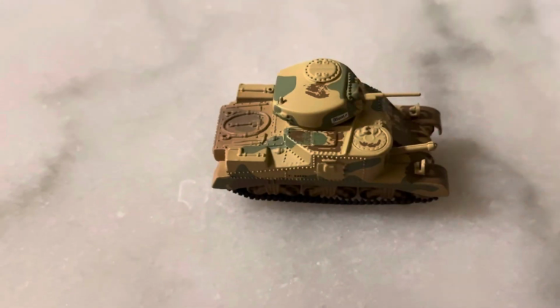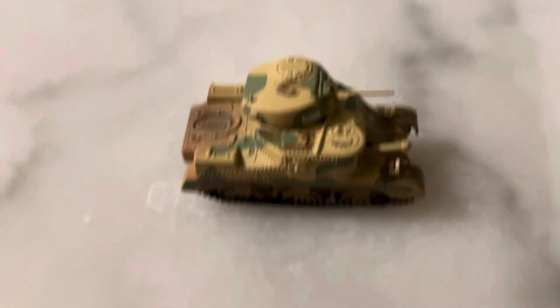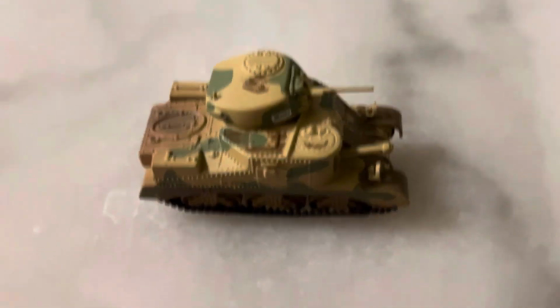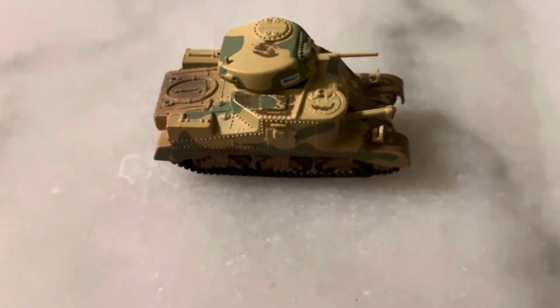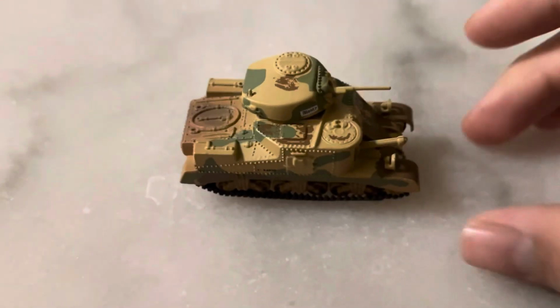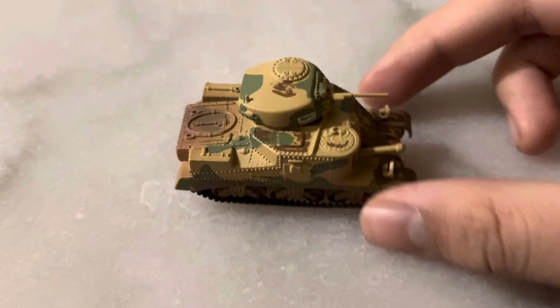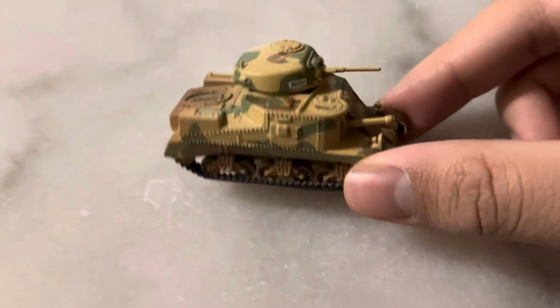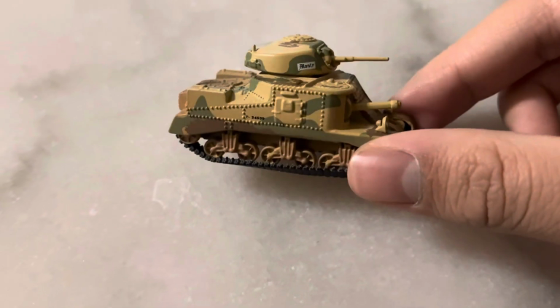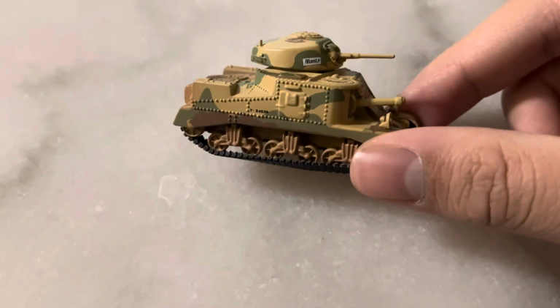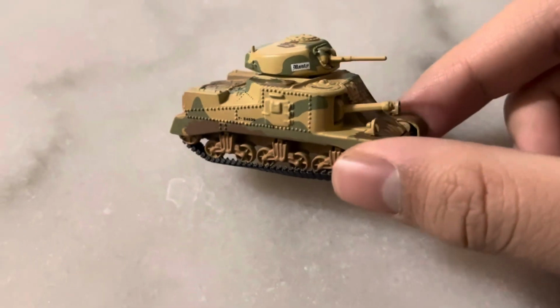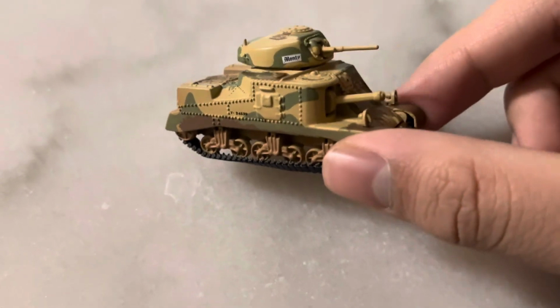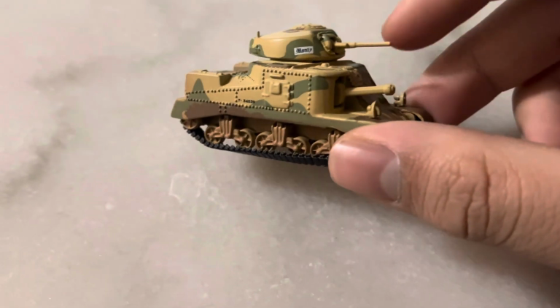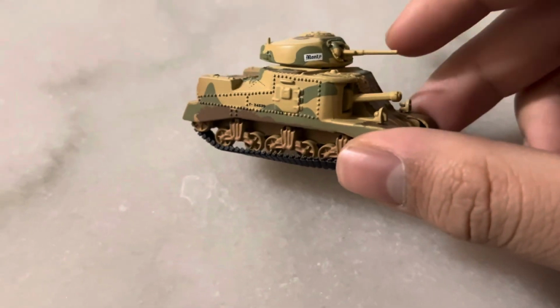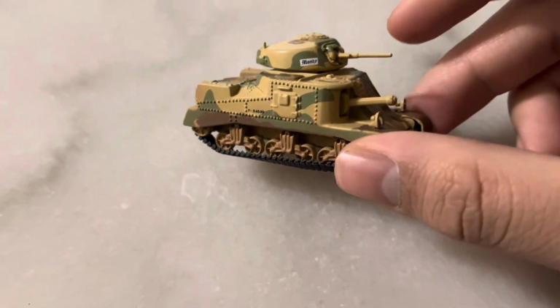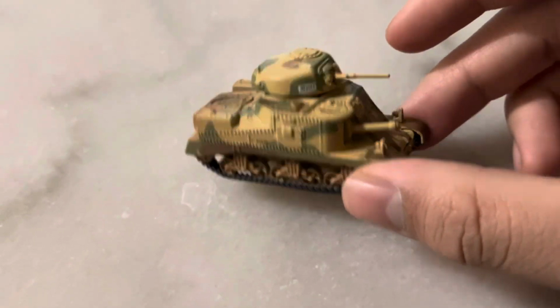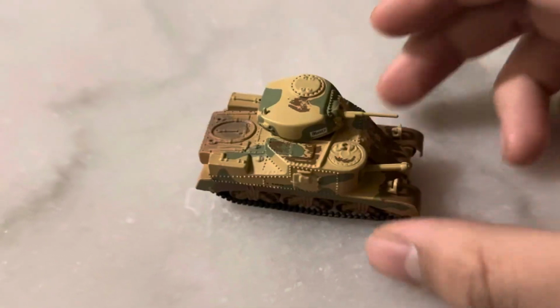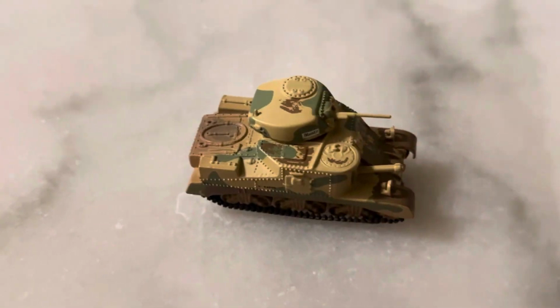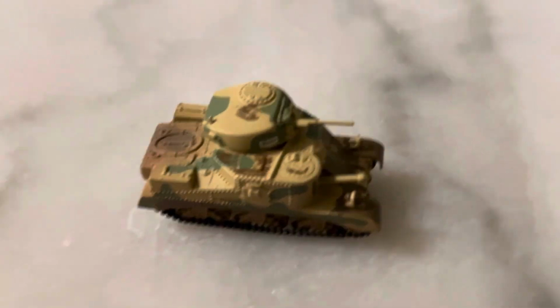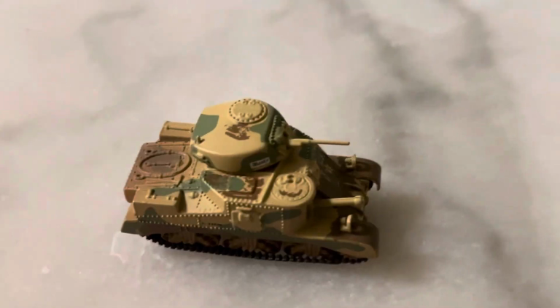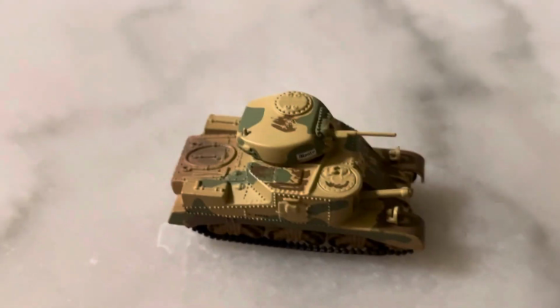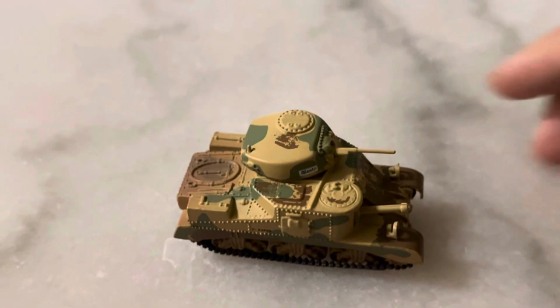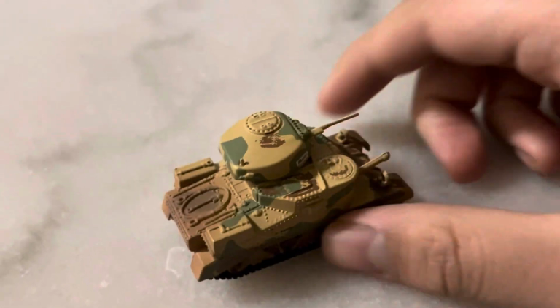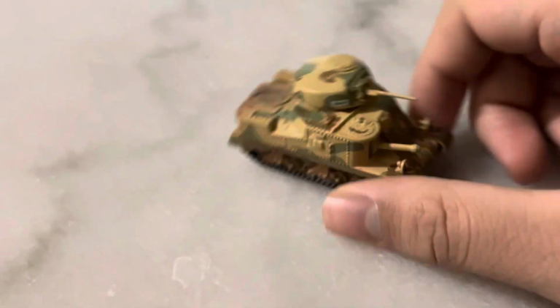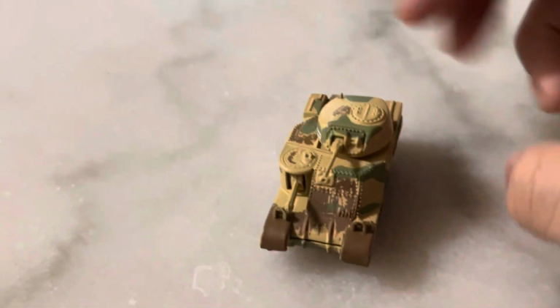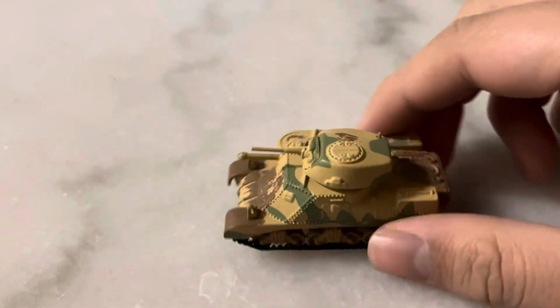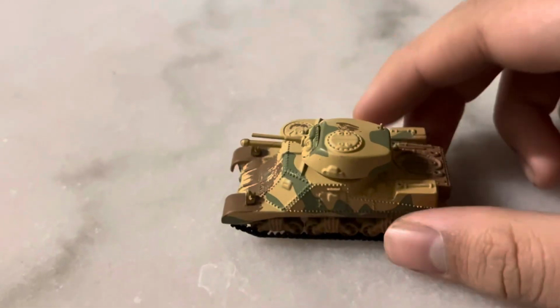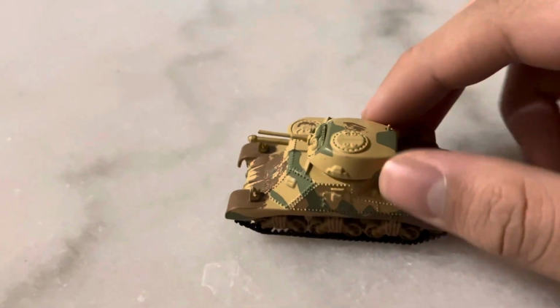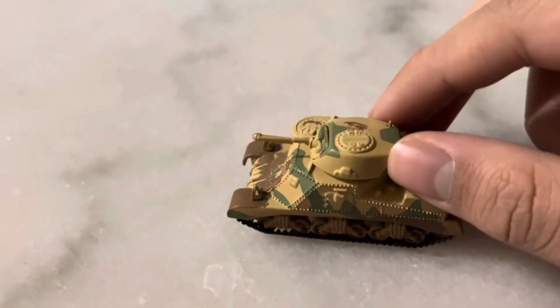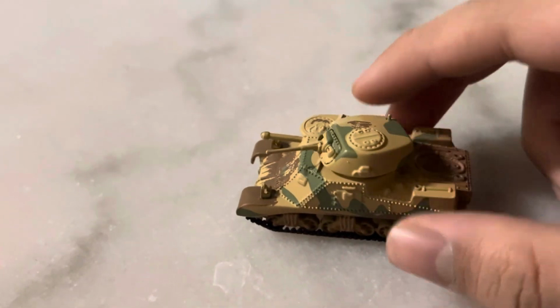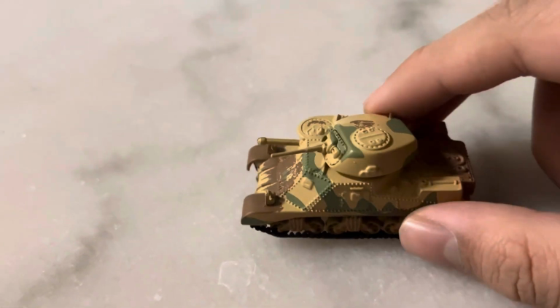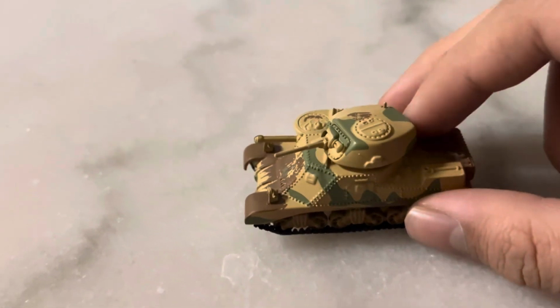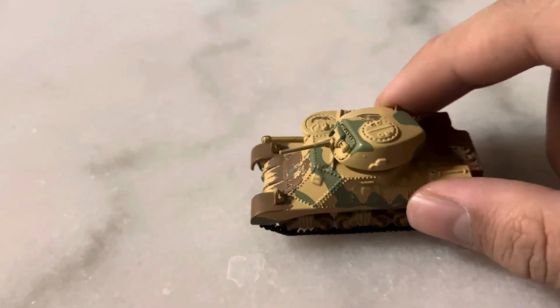I think it's pretty cool. As you can see on the turret, it says 'Monty,' which is a really nice, really great detail. It's amazing how they fit that small lettering on there.